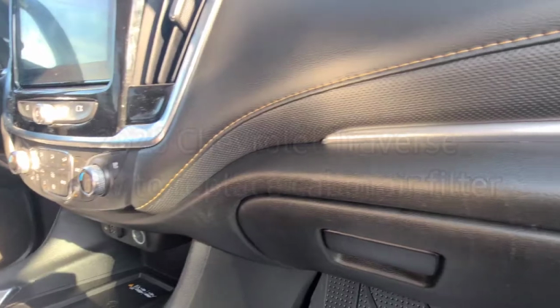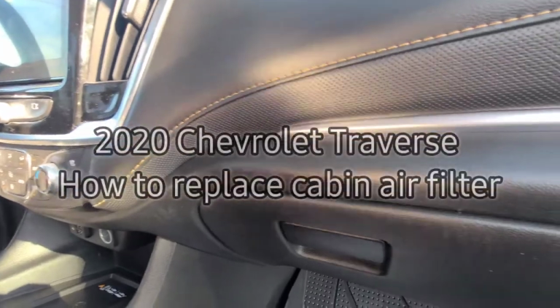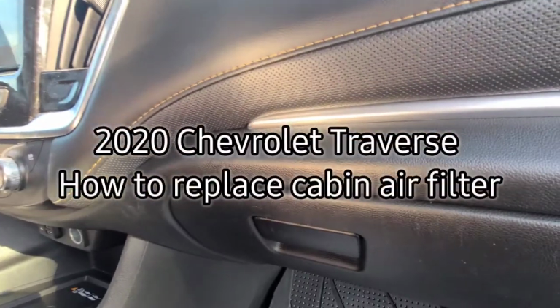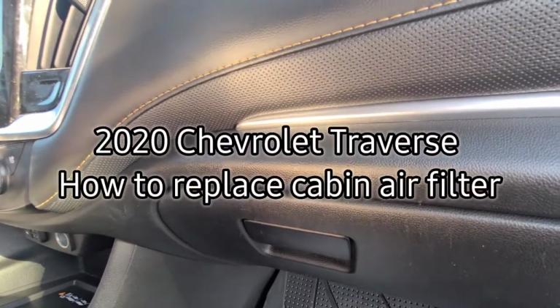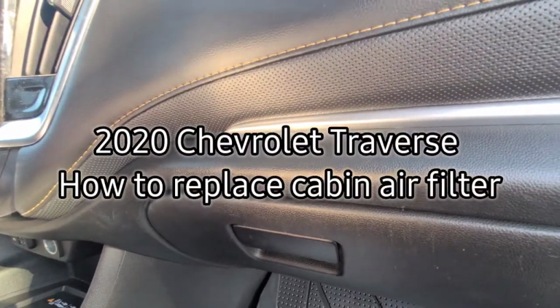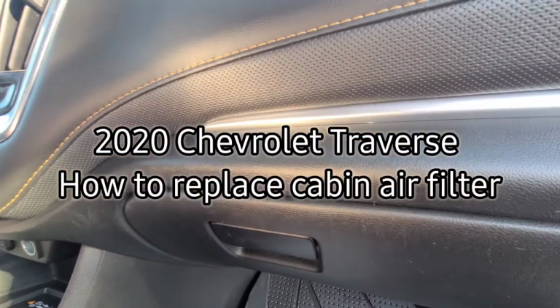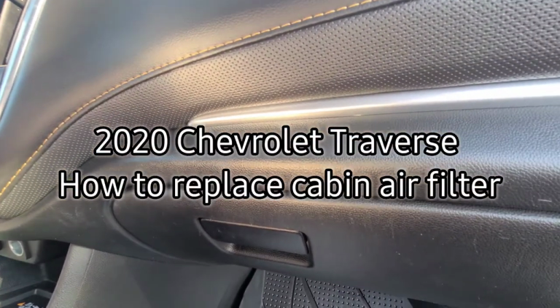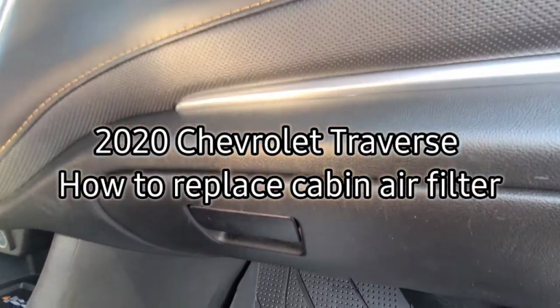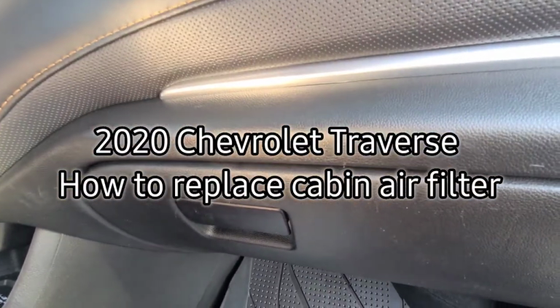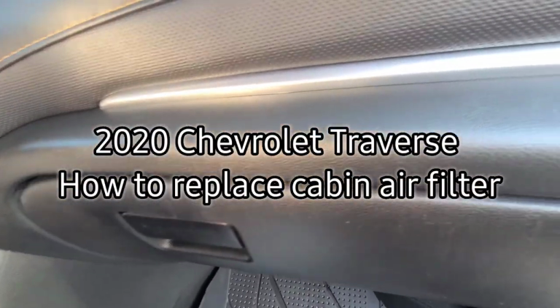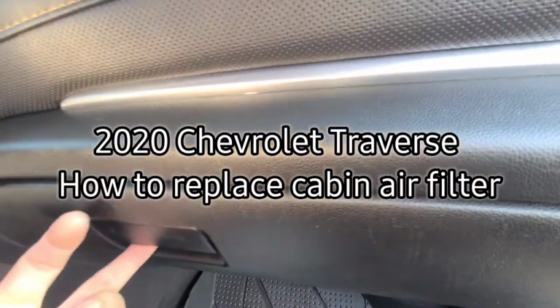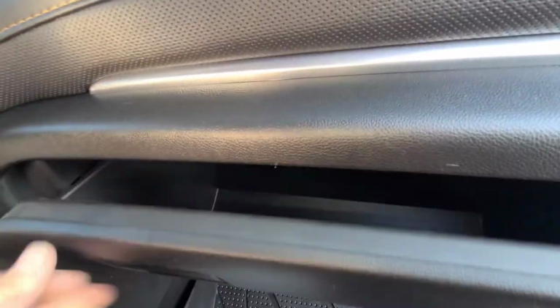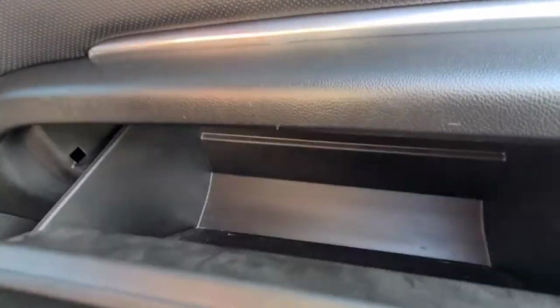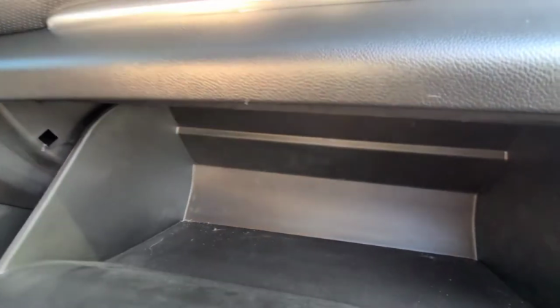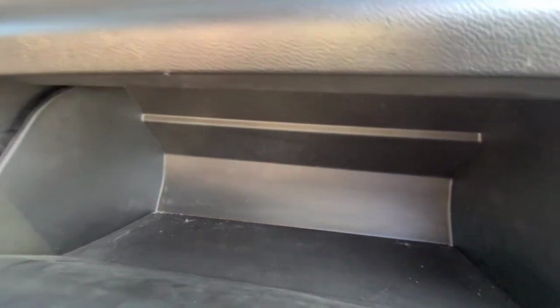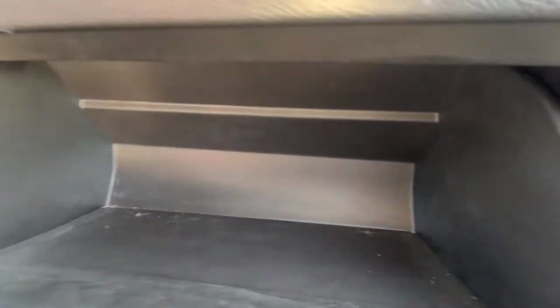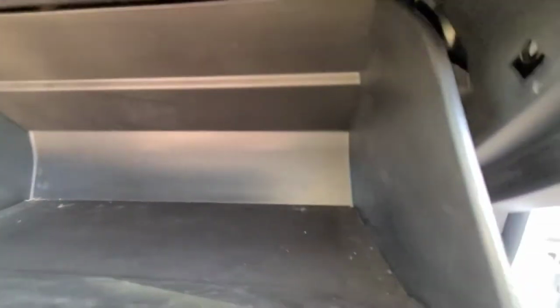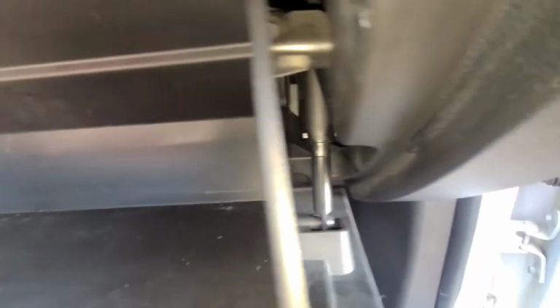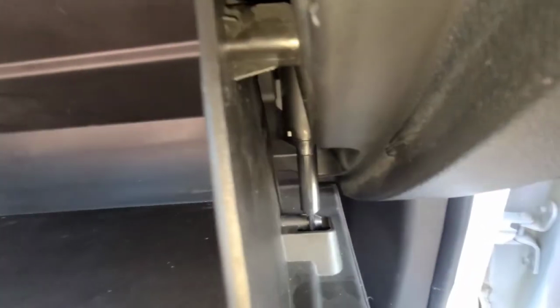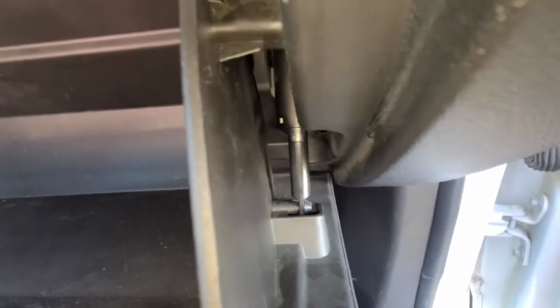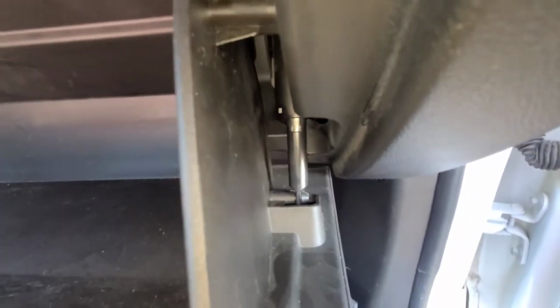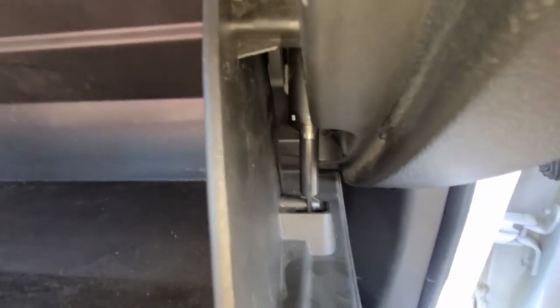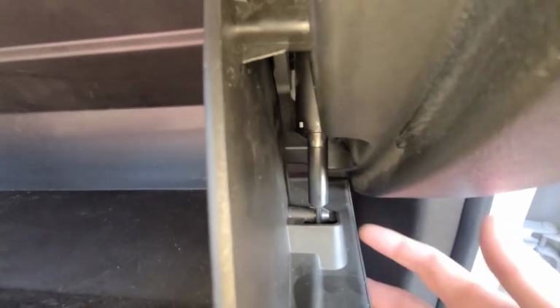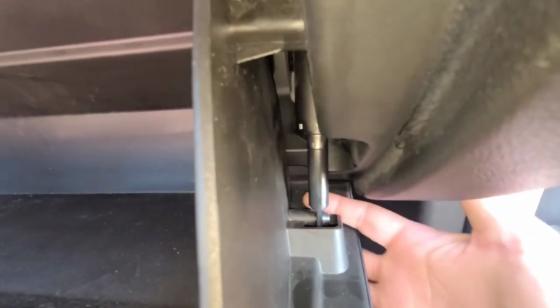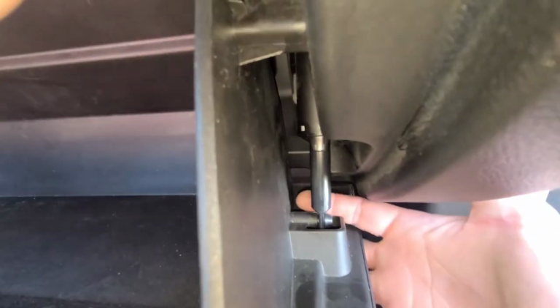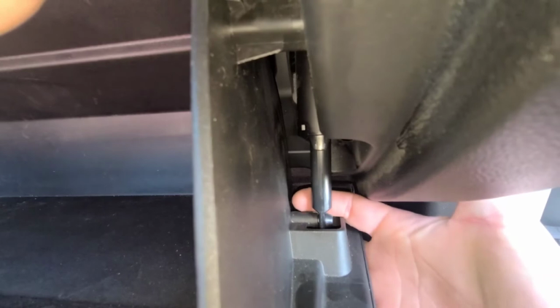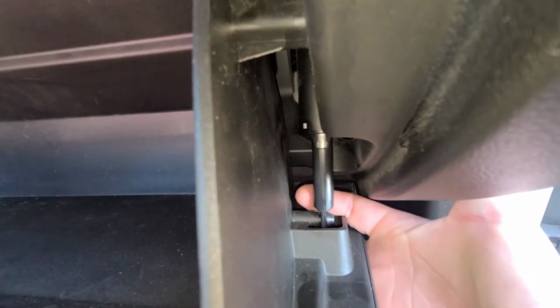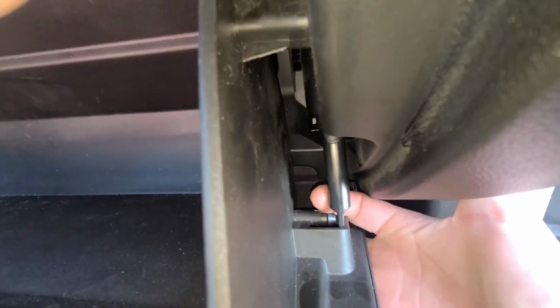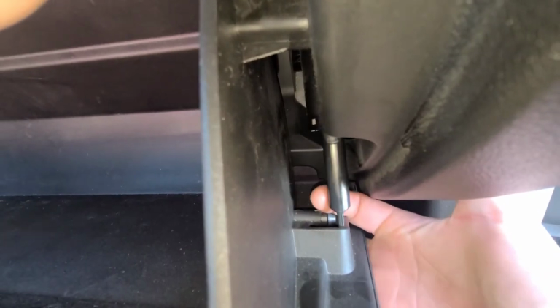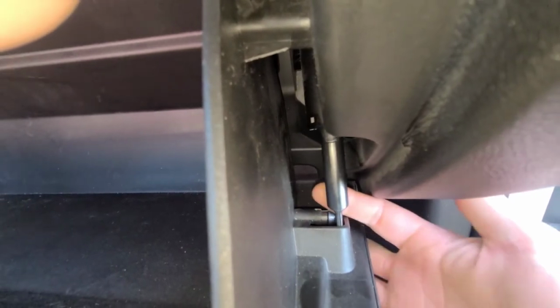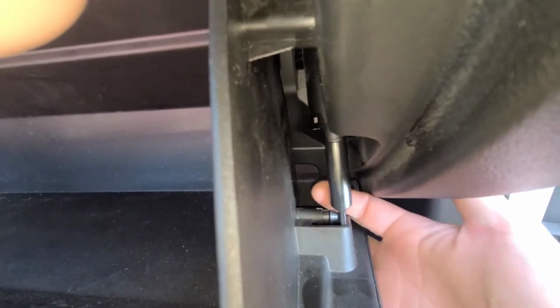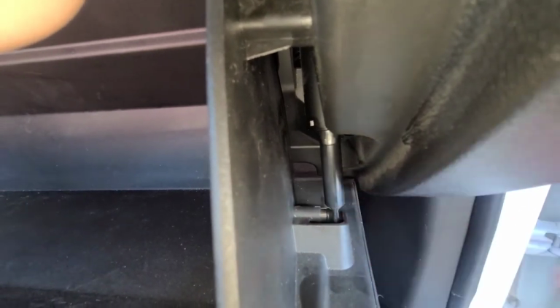Your 2020 Chevrolet Traverse, replacing the cabin filter. It's going to be behind your glove box. Step one will be to disconnect the damper you have on the side here. All you got to do is pop it off the little hinge.